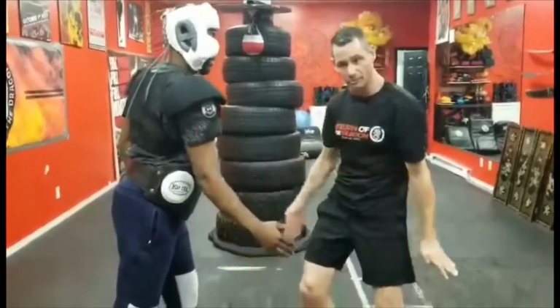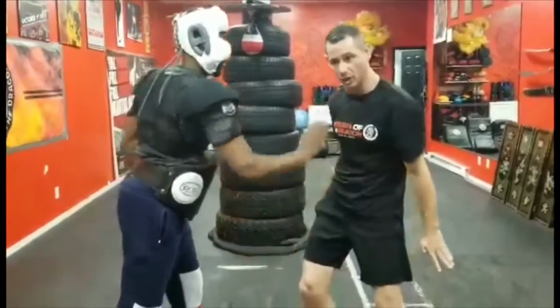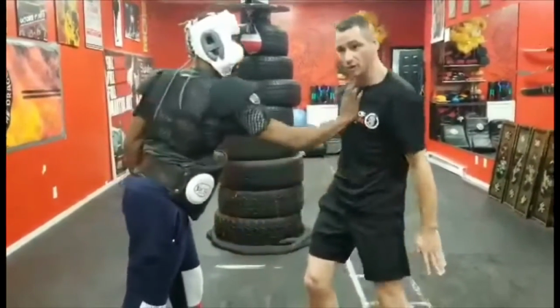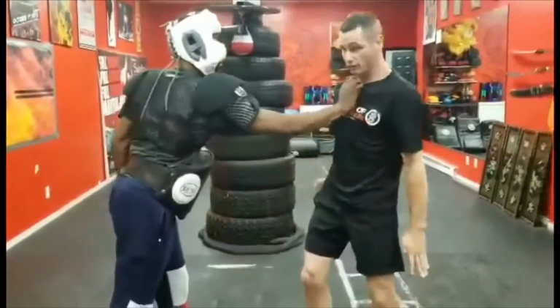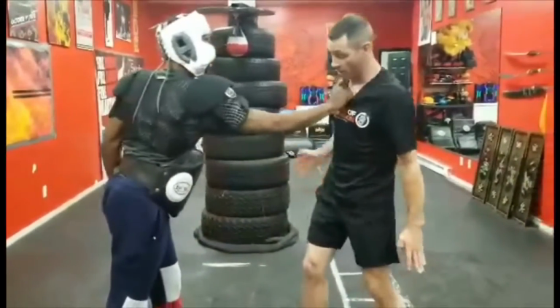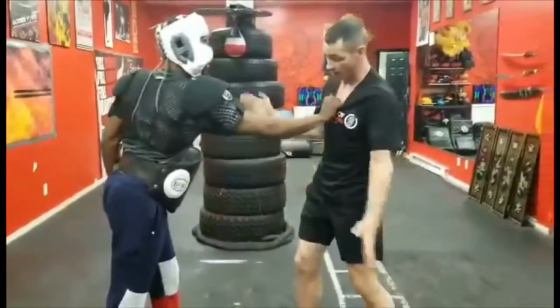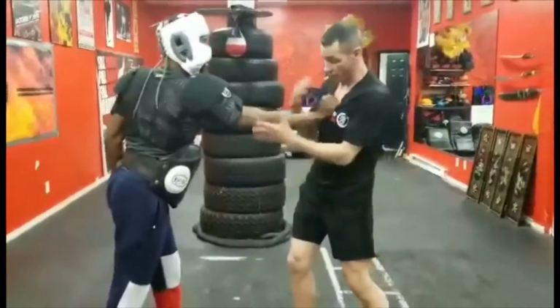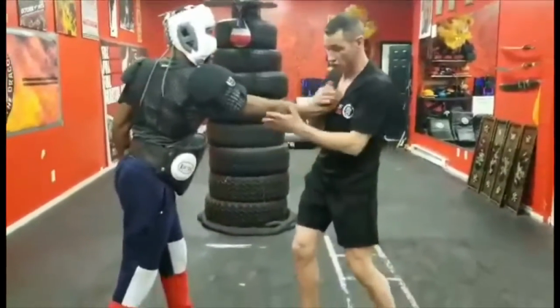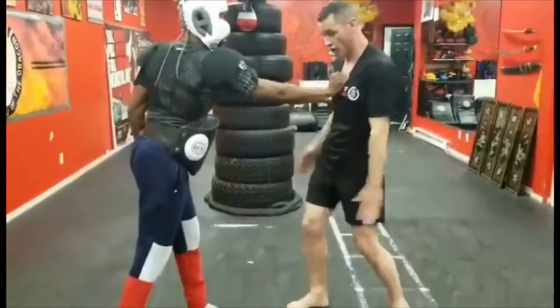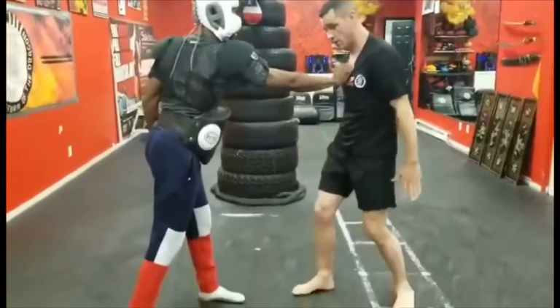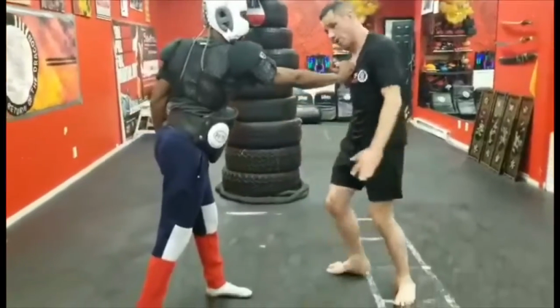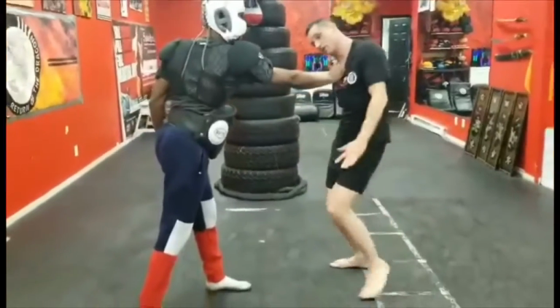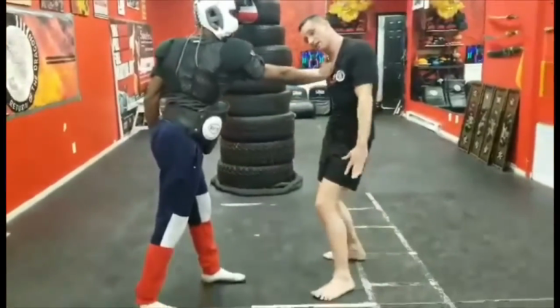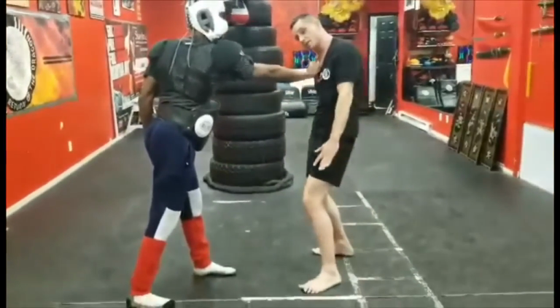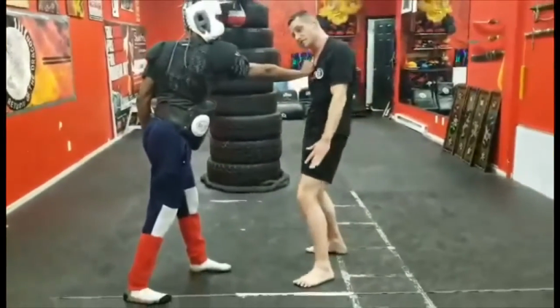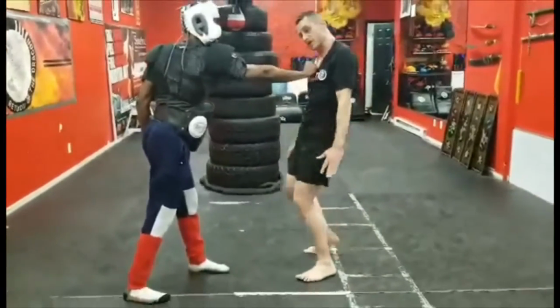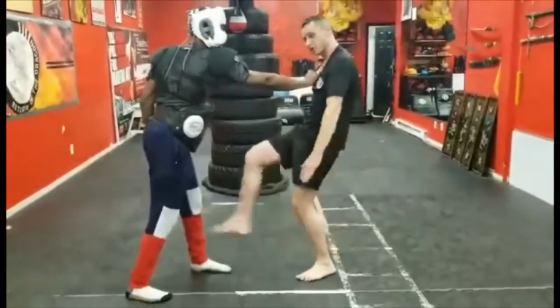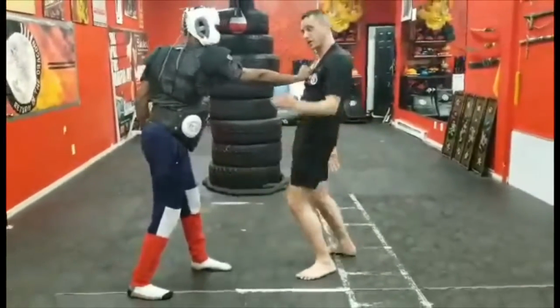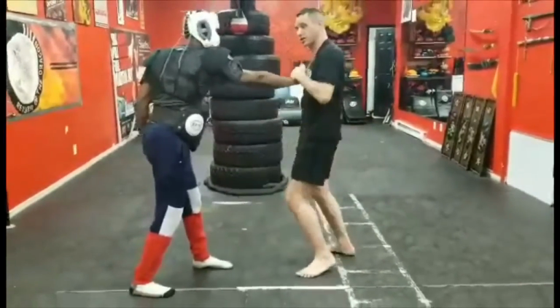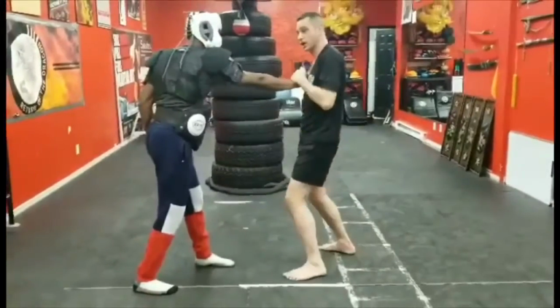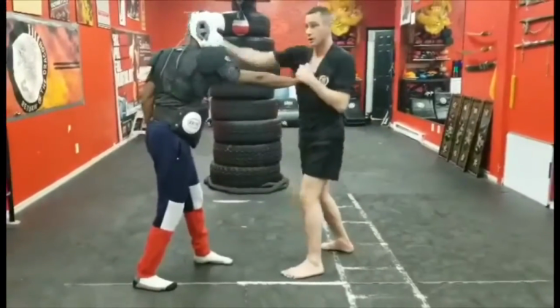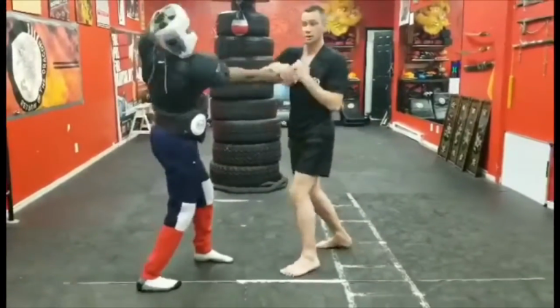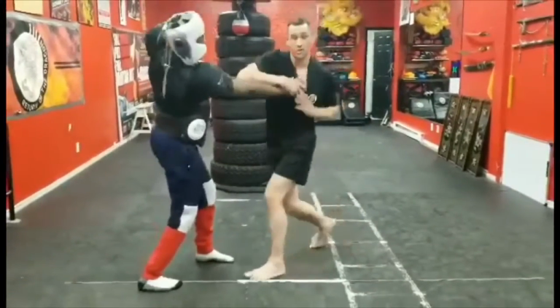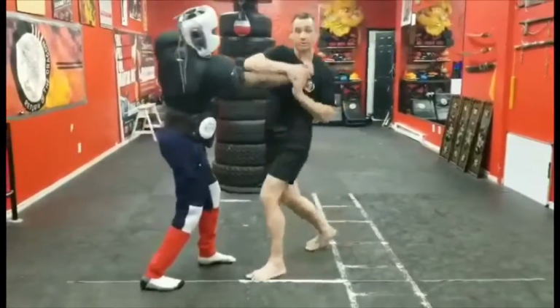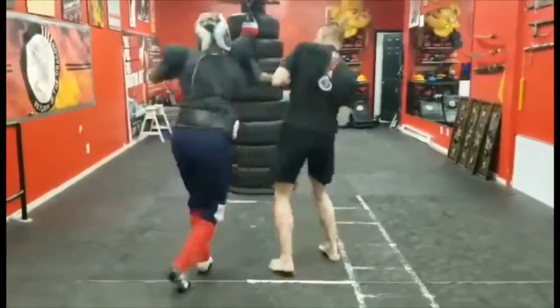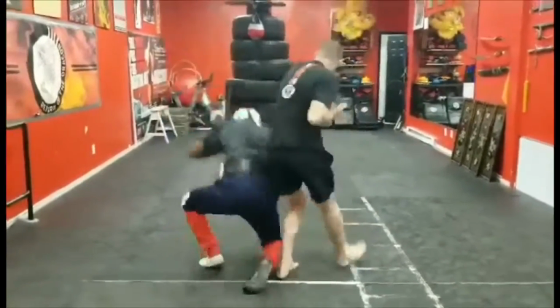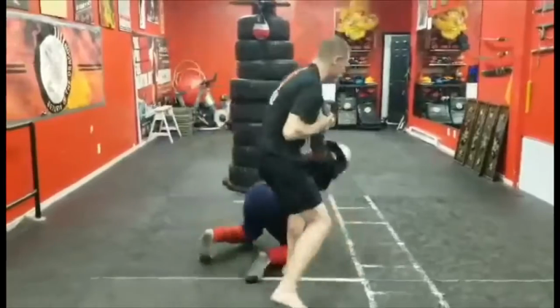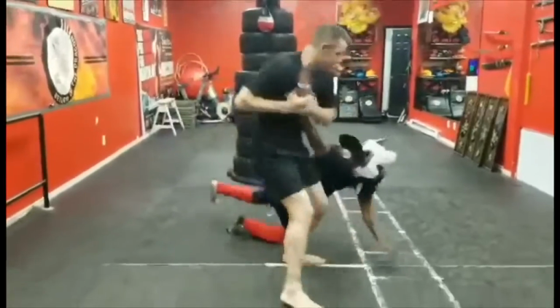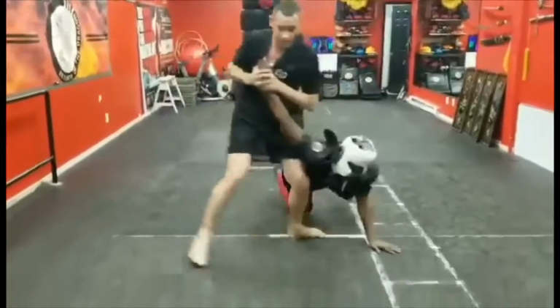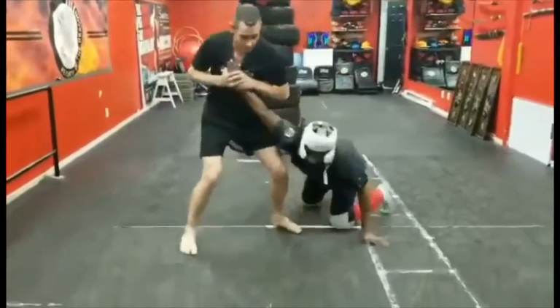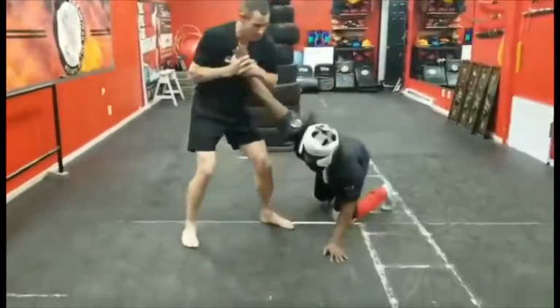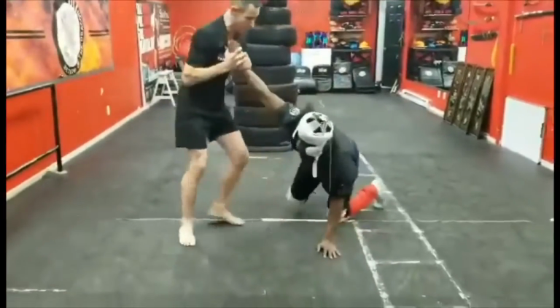He grabs my collar. From here now, if they have a really strong arm, we have to create some sort of distraction — a little kick to the shin, a little slap to the face. Then we can take him down into the arm bar.